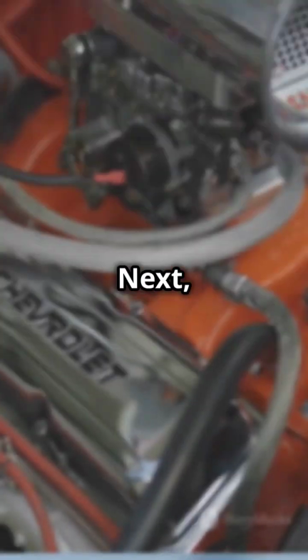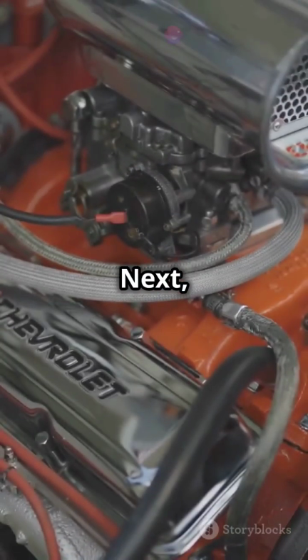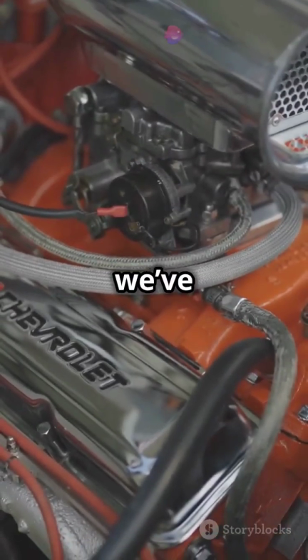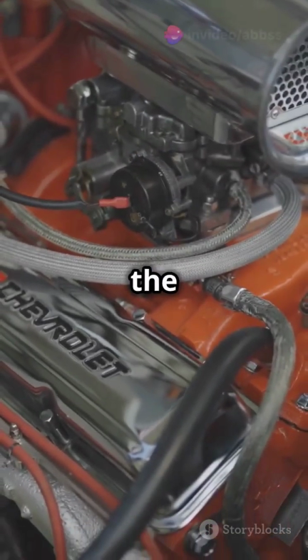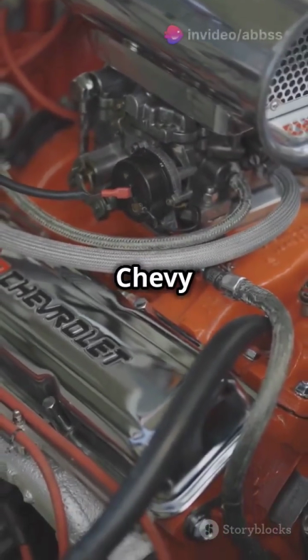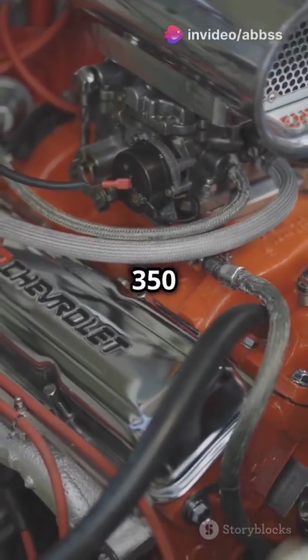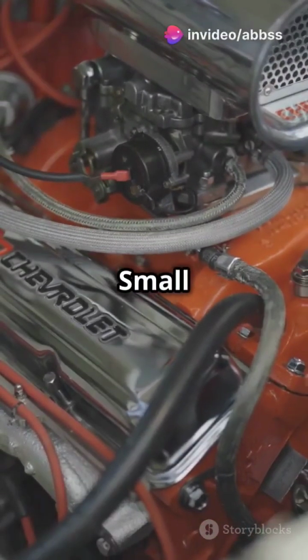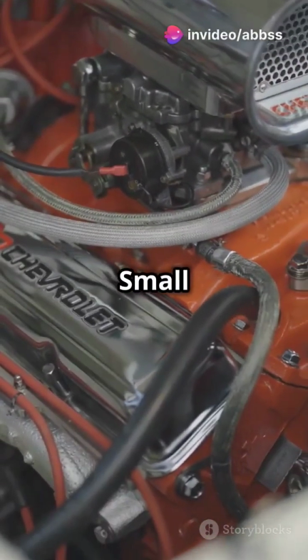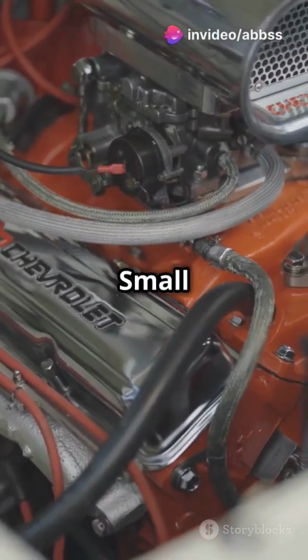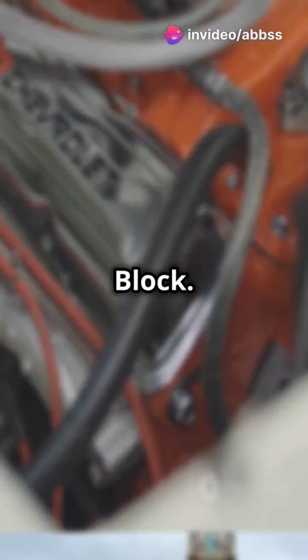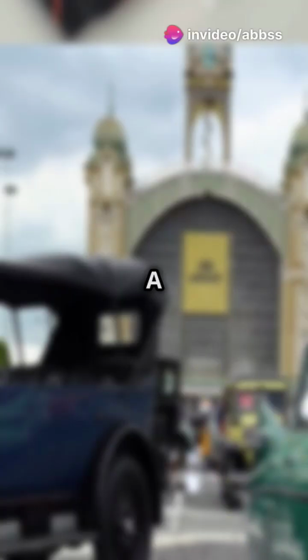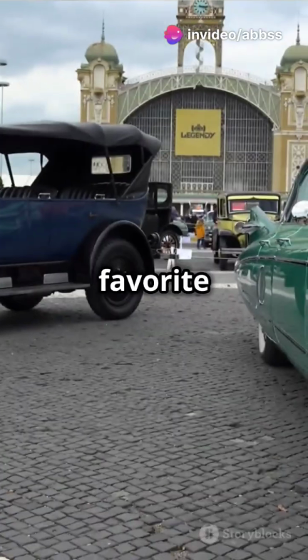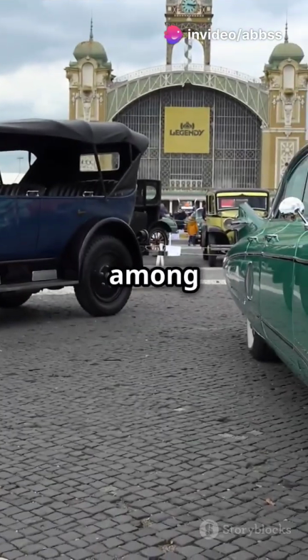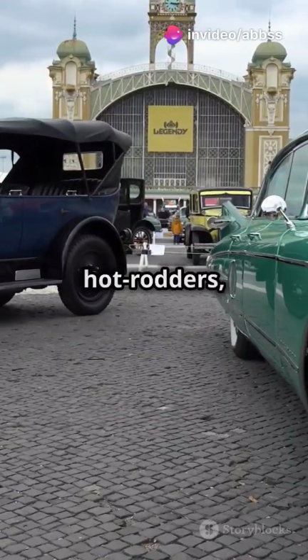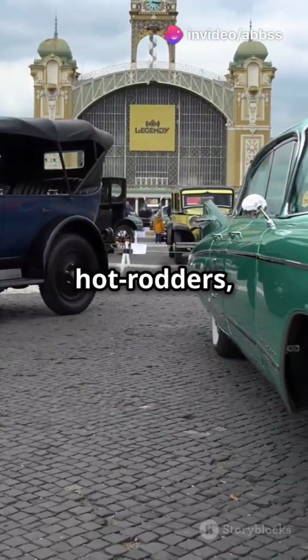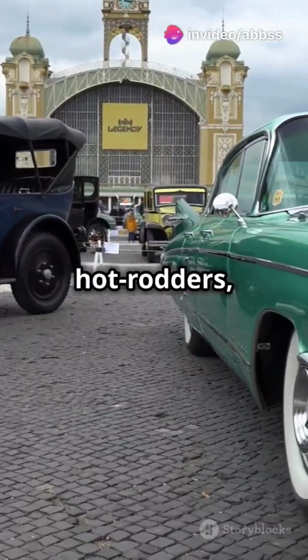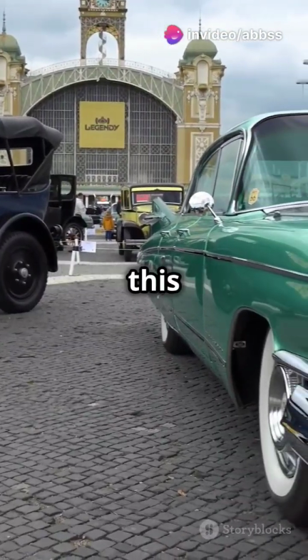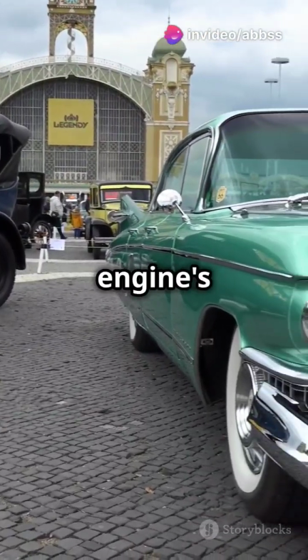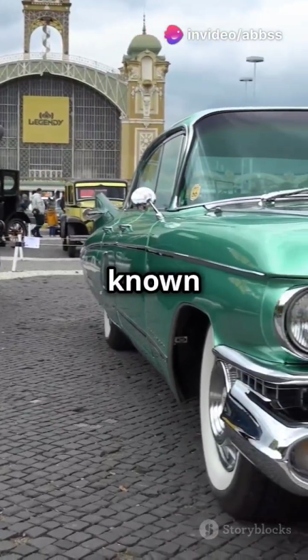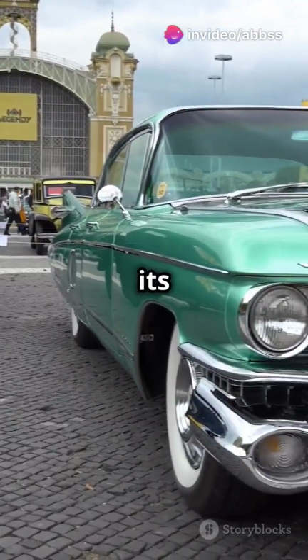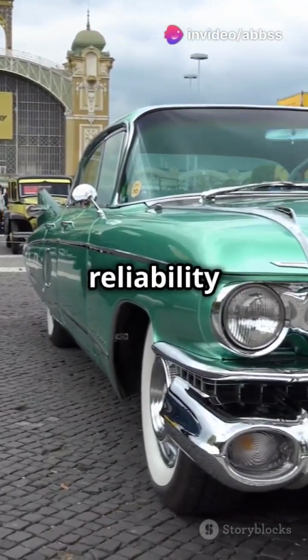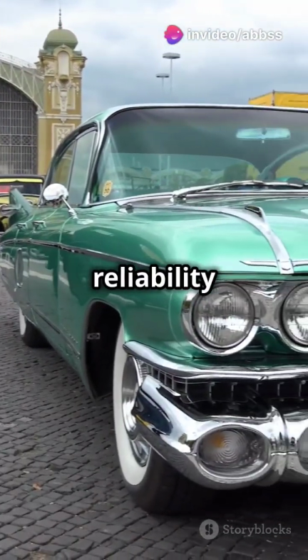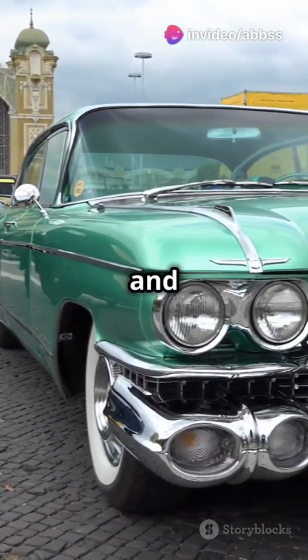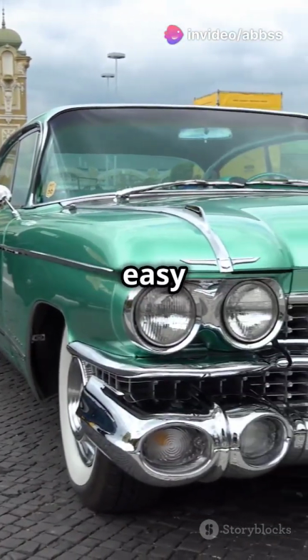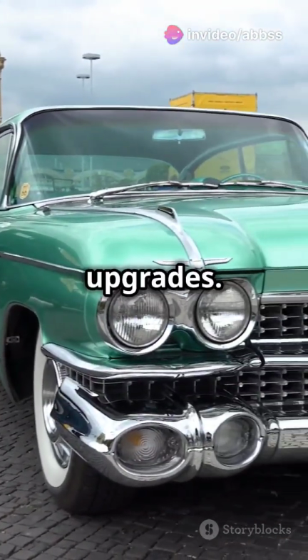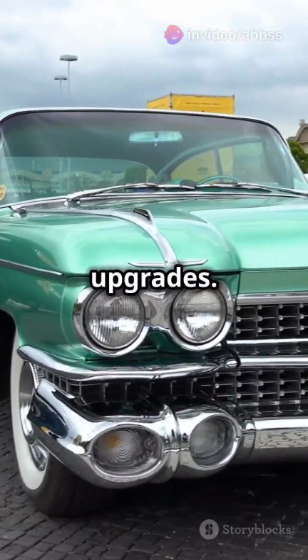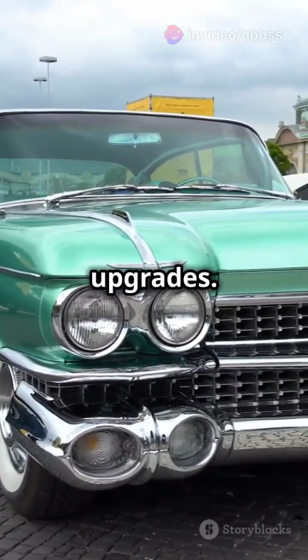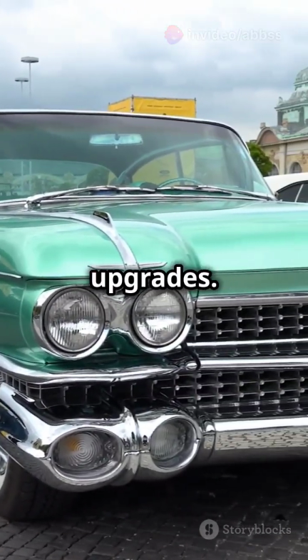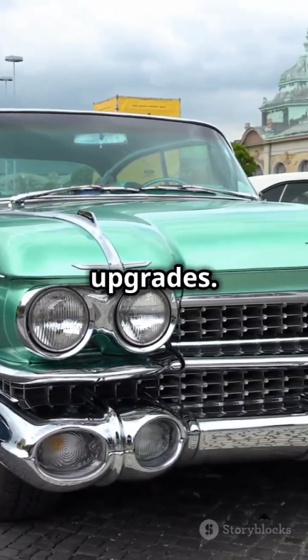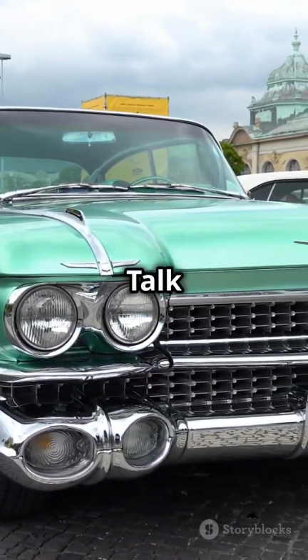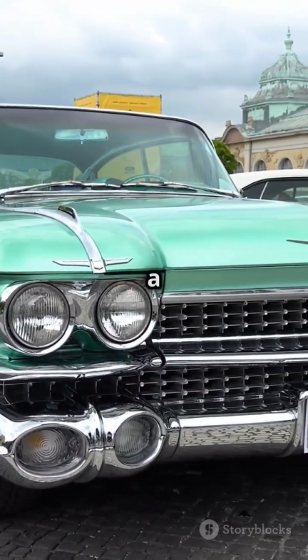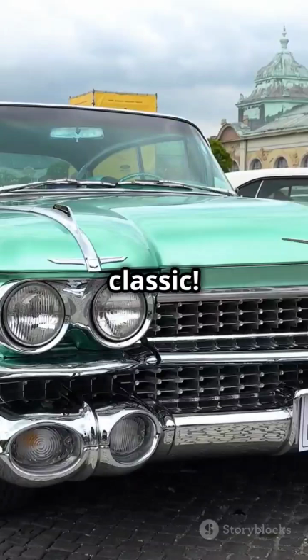Next, we've got the Chevy 350 Small Block. A favourite among hot rodders, this engine's known for its reliability and easy upgrades. Talk about a classic.